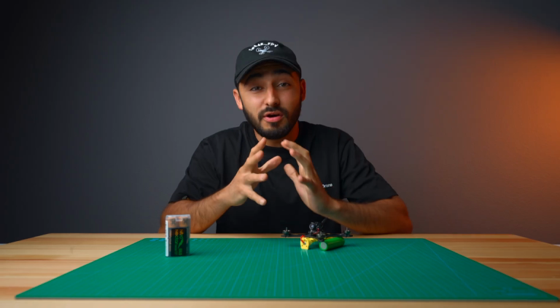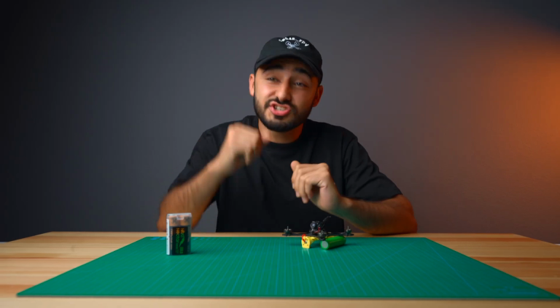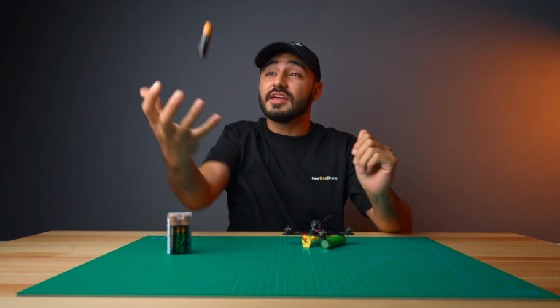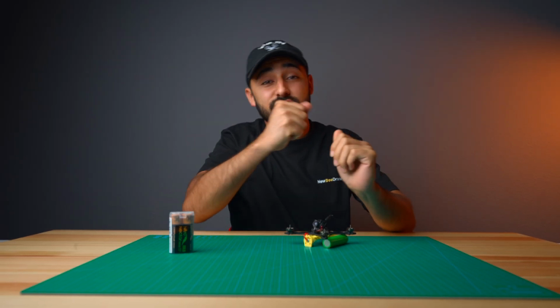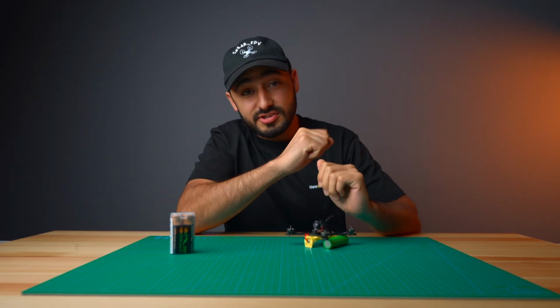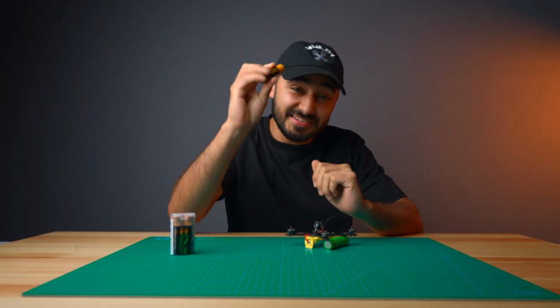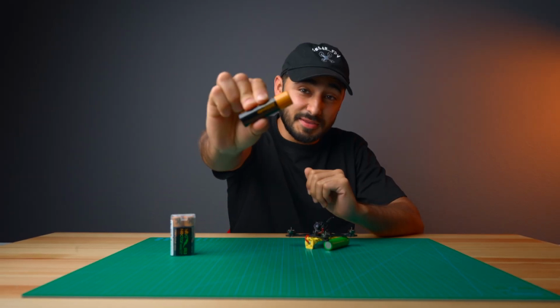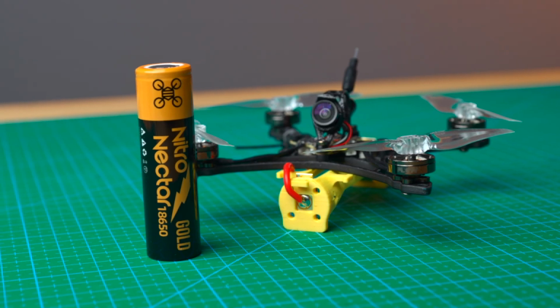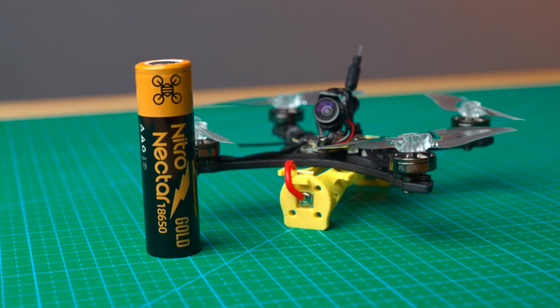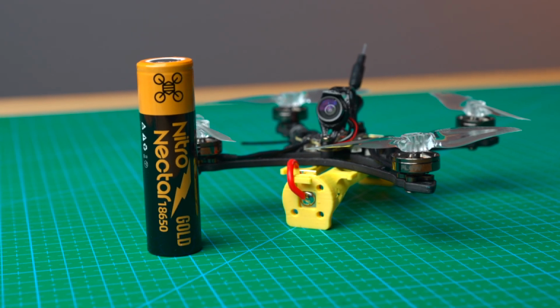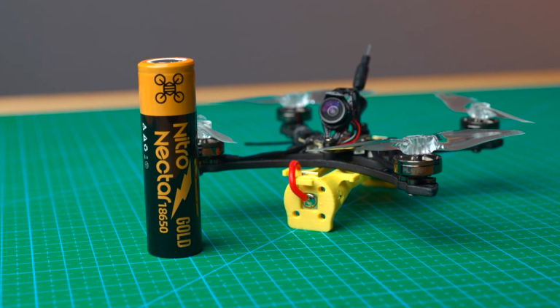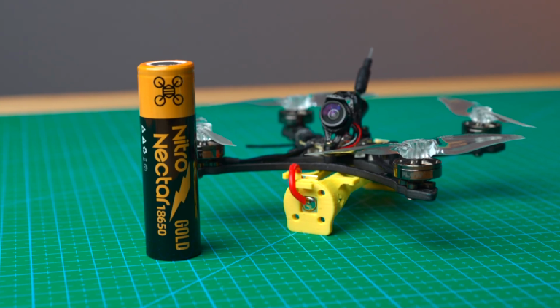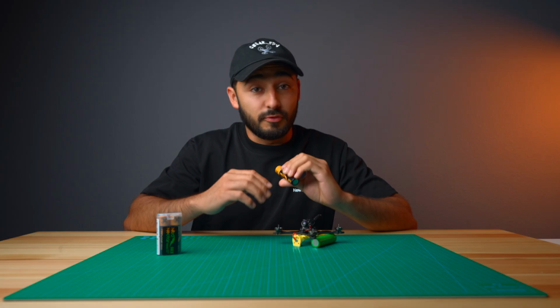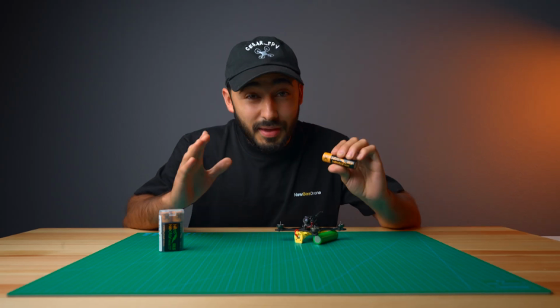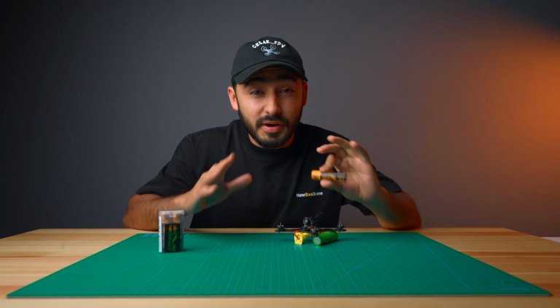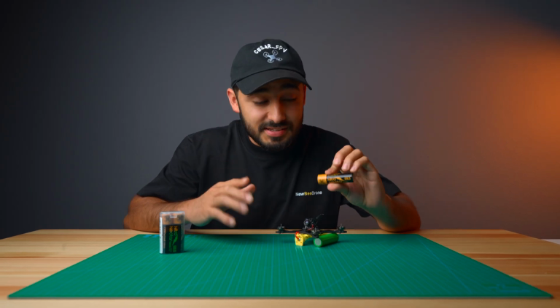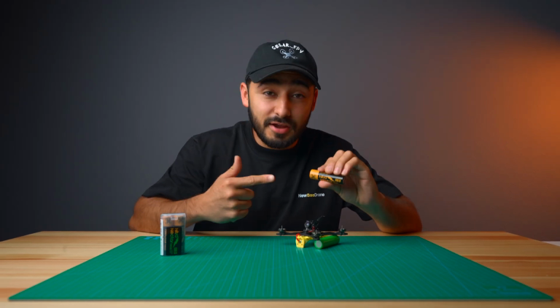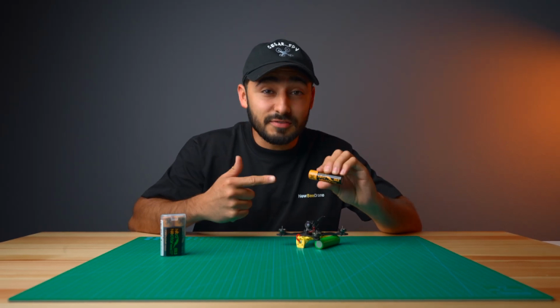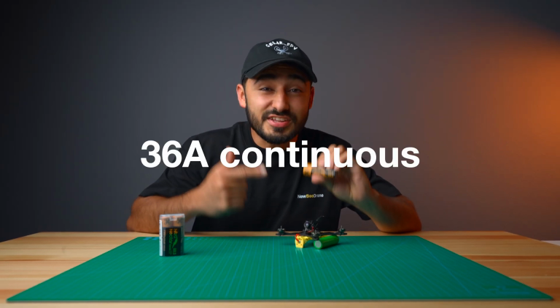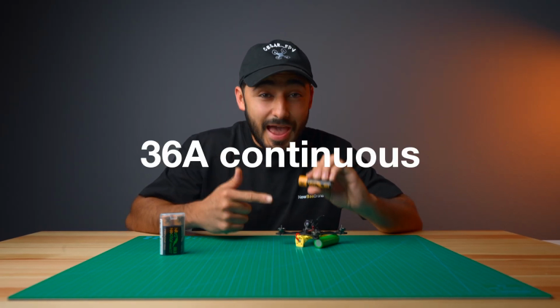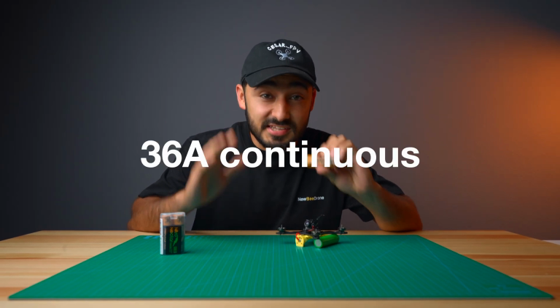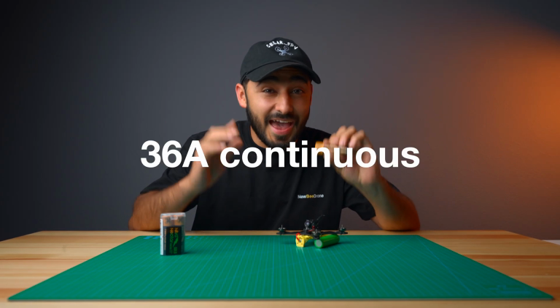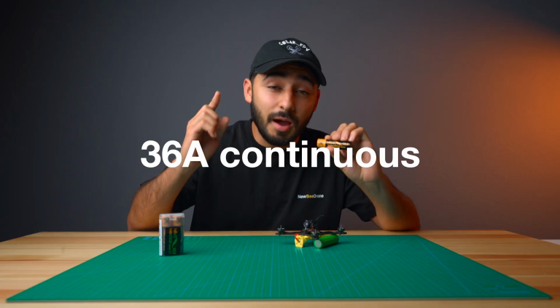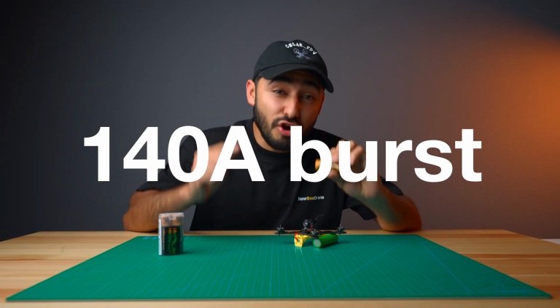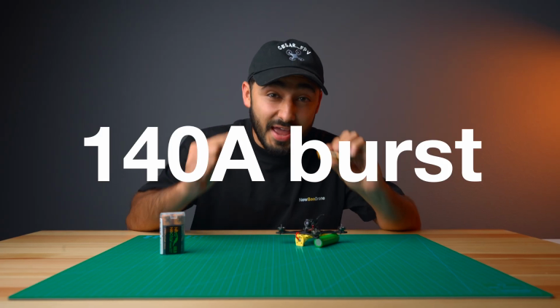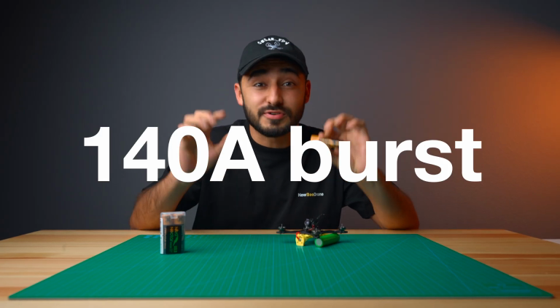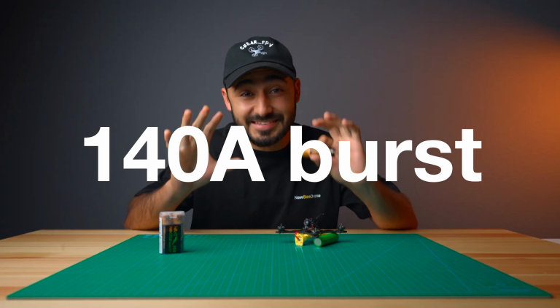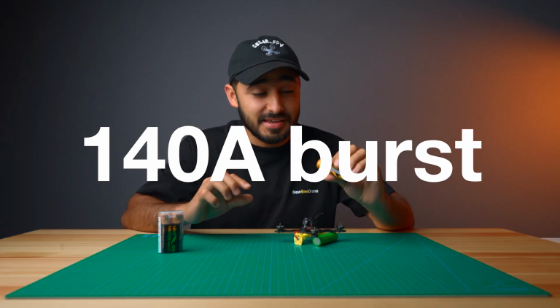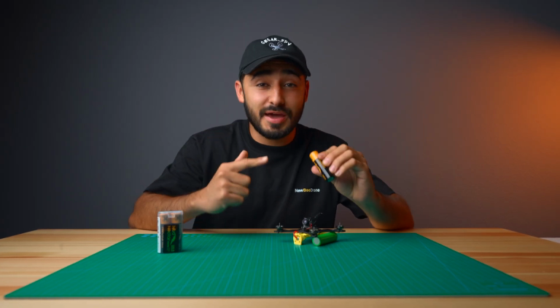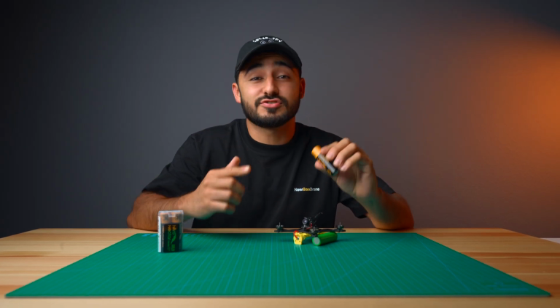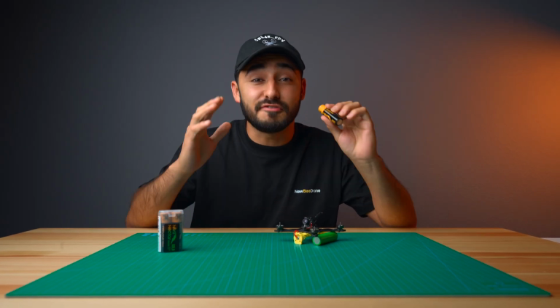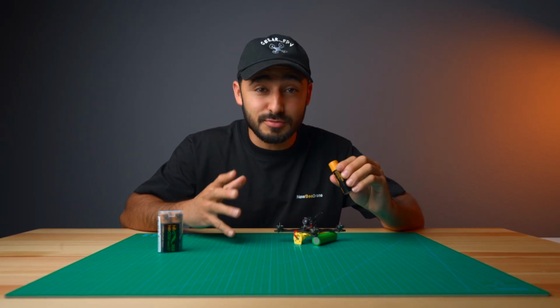Well, it all changes today with the new generation of 18650 battery cells. Right off the bat — no pun intended — this battery can deliver 36 amps continuous and up to 140 amps for 10 seconds. This battery is straight out of a fiction movie.